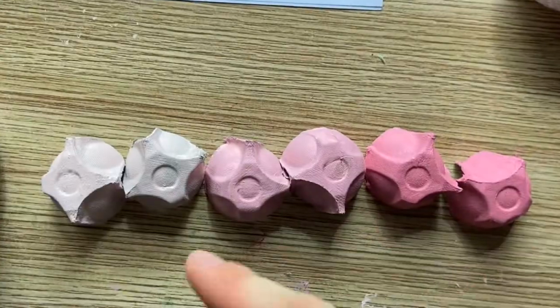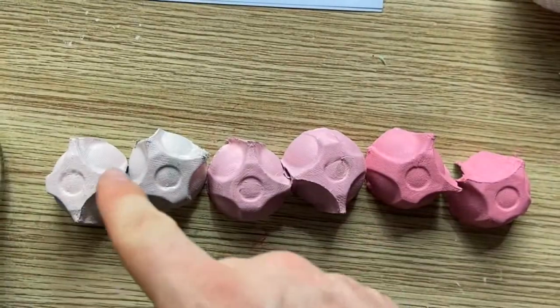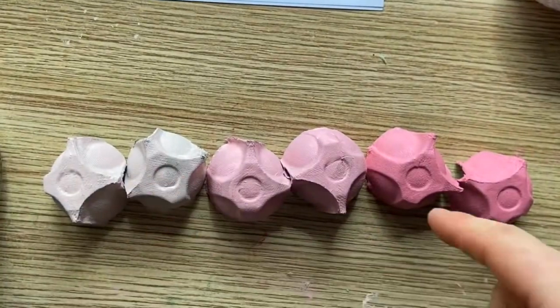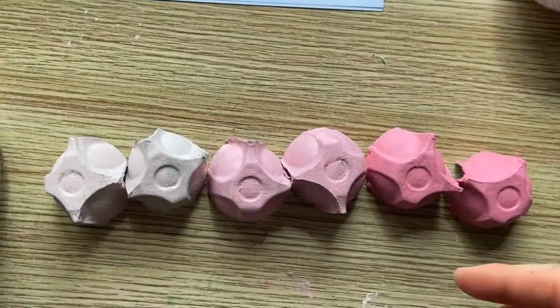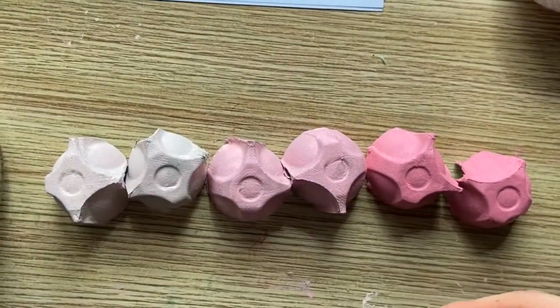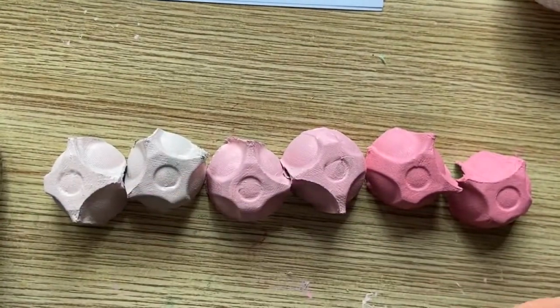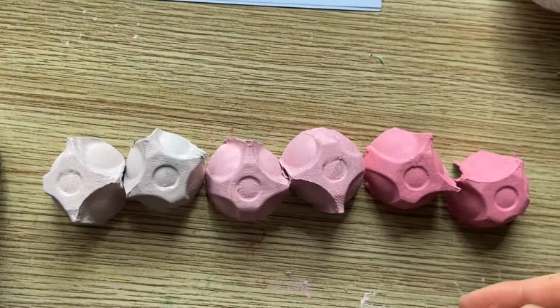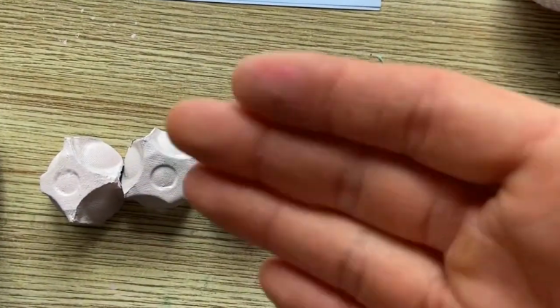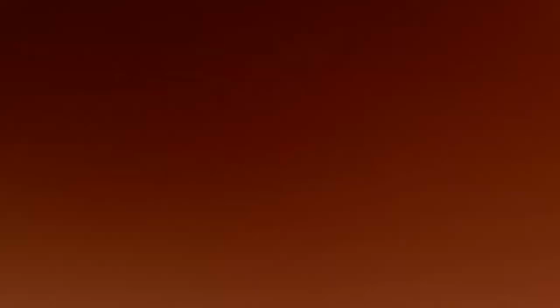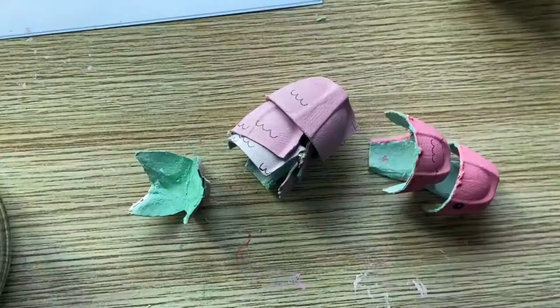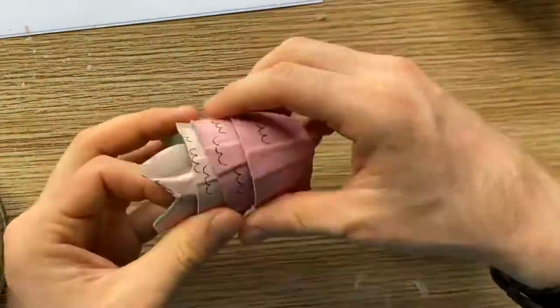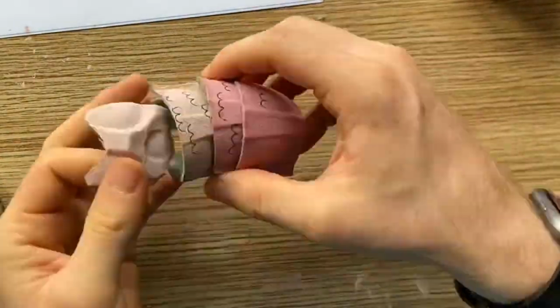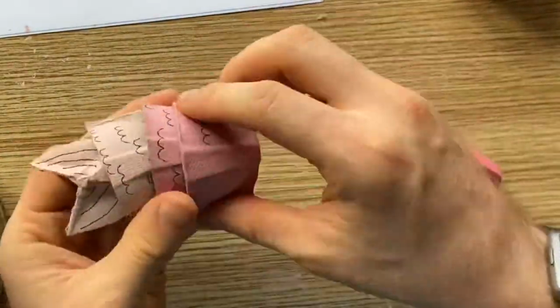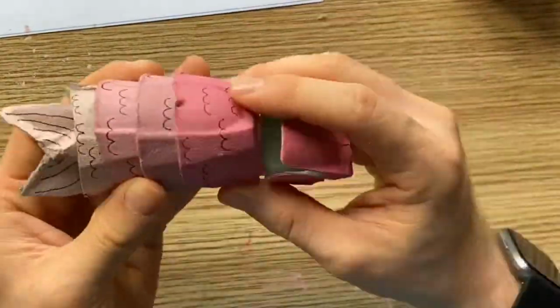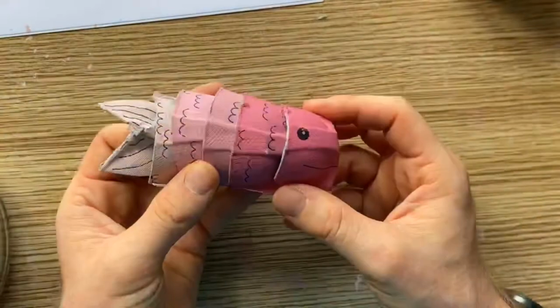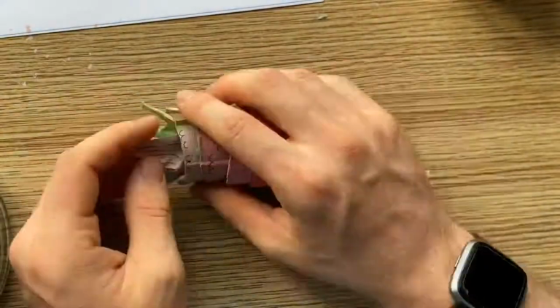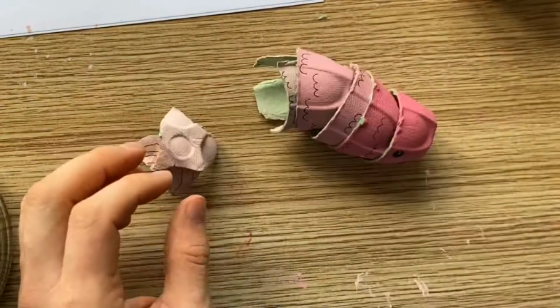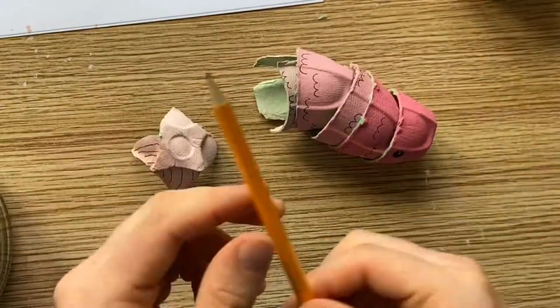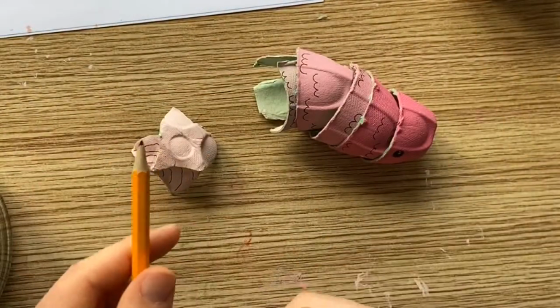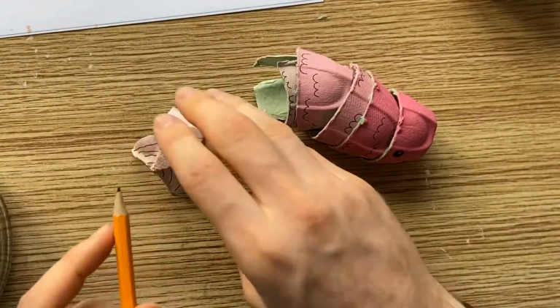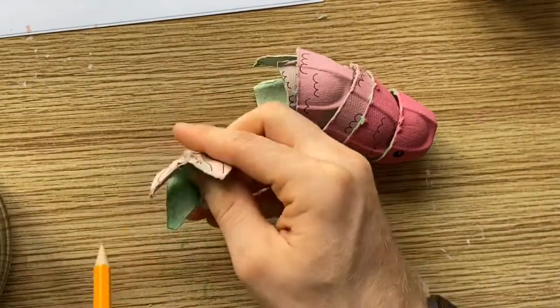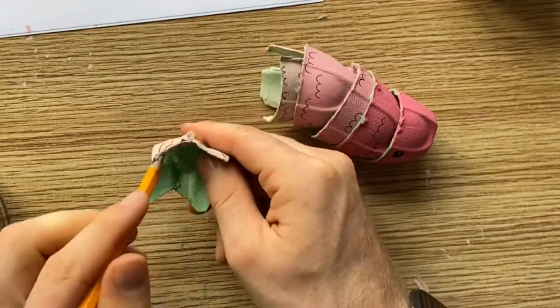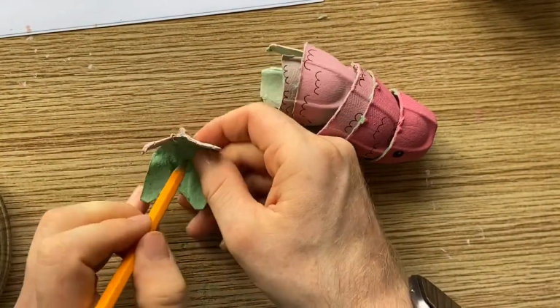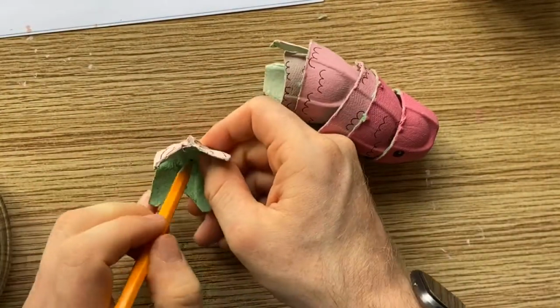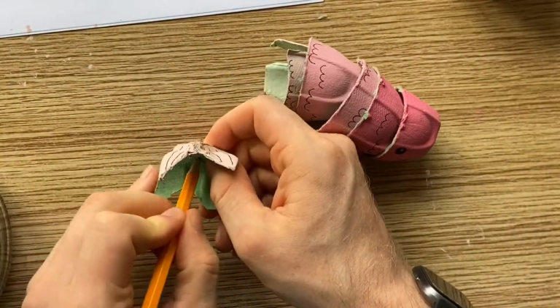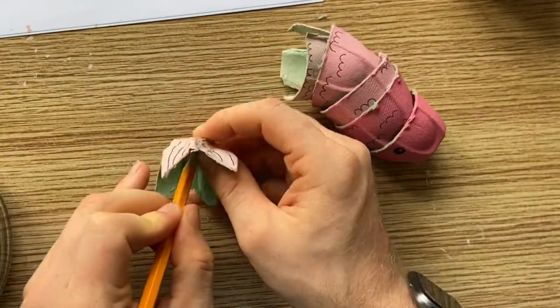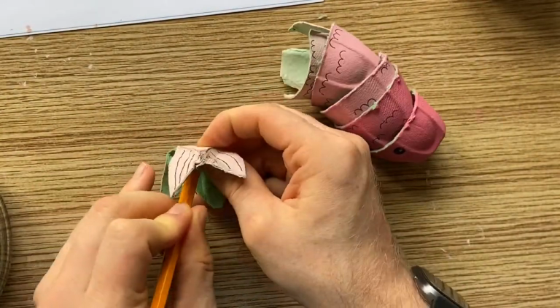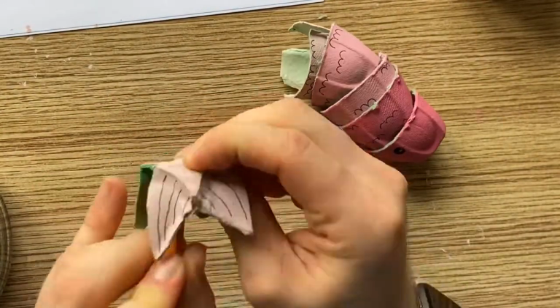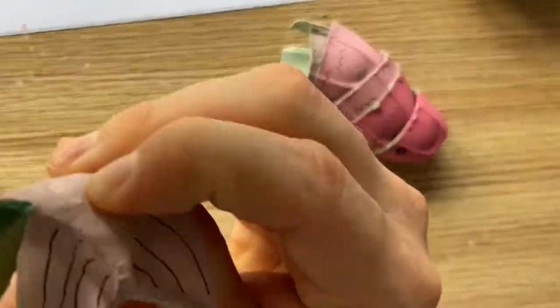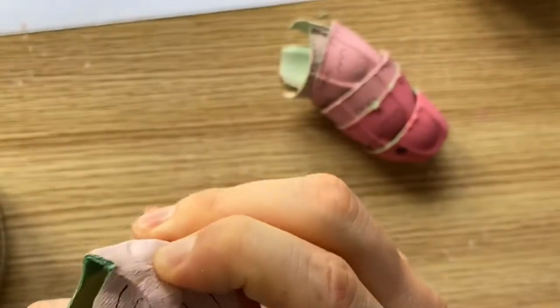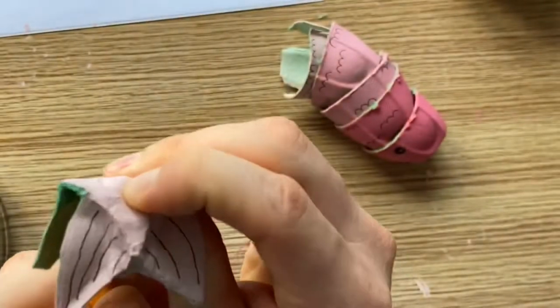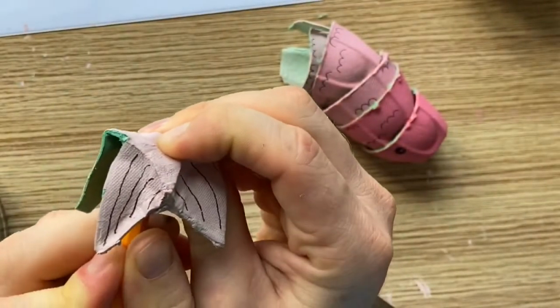Get them painted up and leave them to dry completely before you go back and add your marker details, which would be your scales, your eyes, or any detail on the fin.